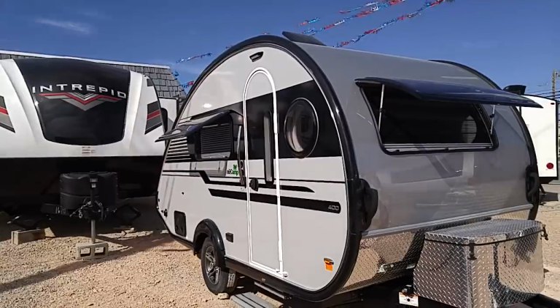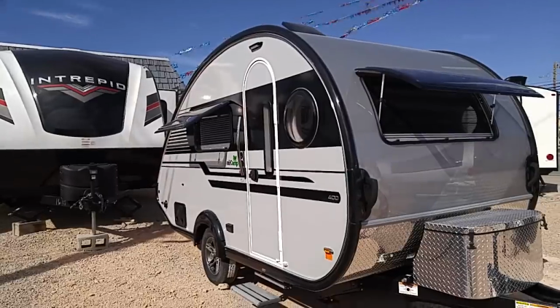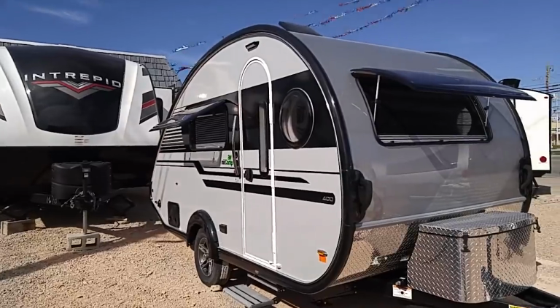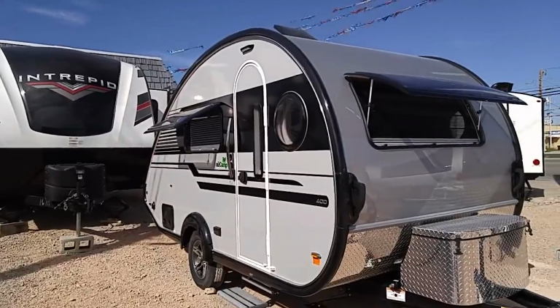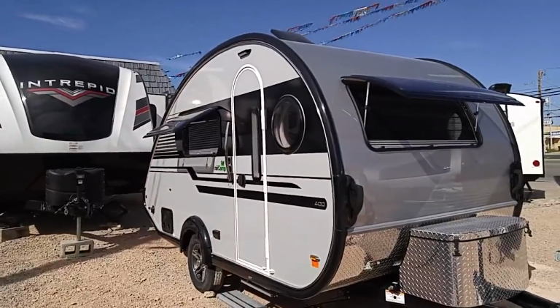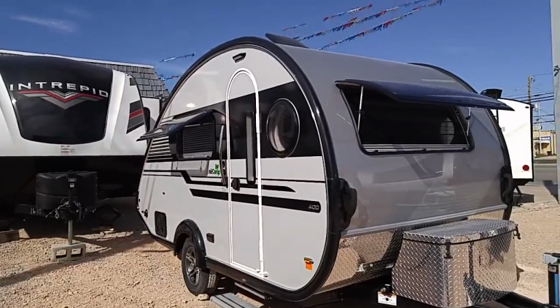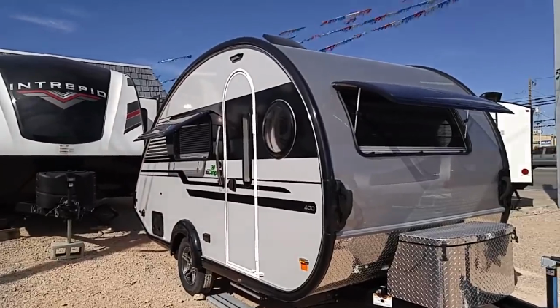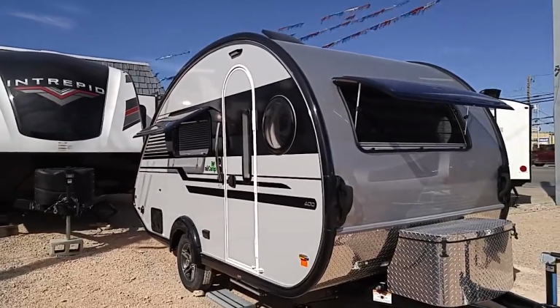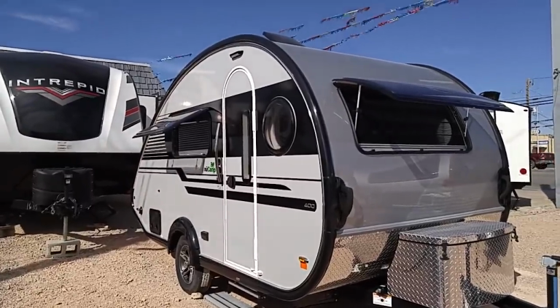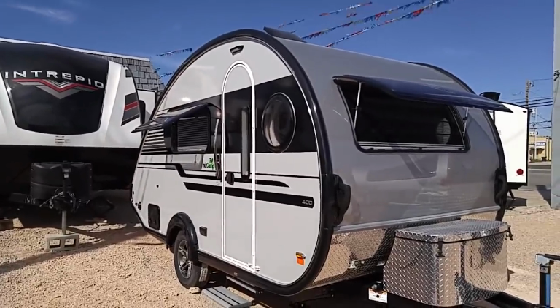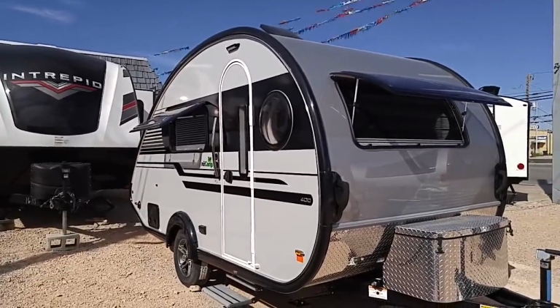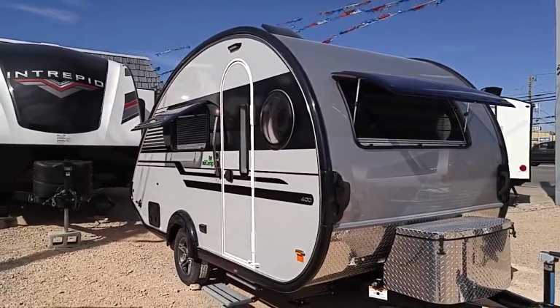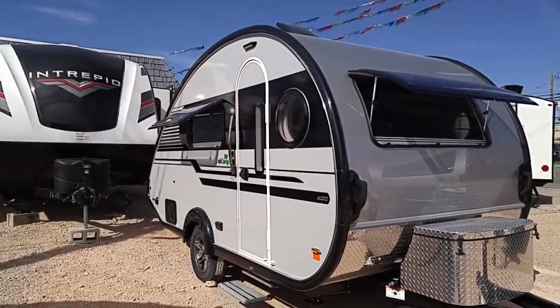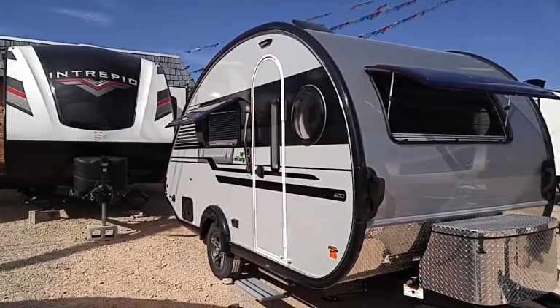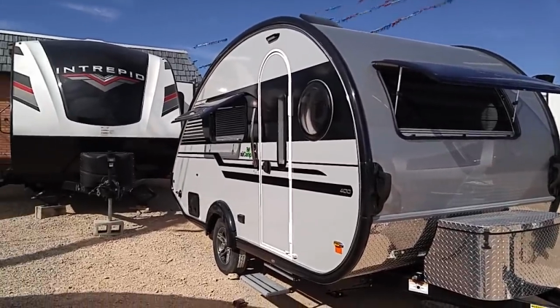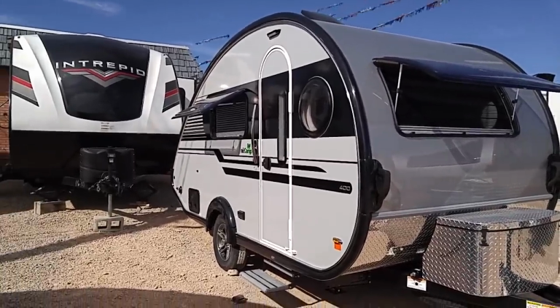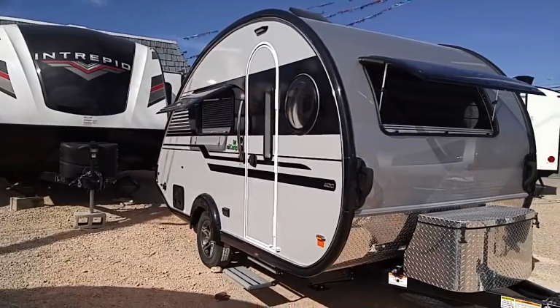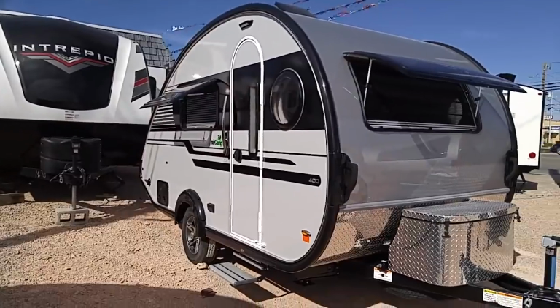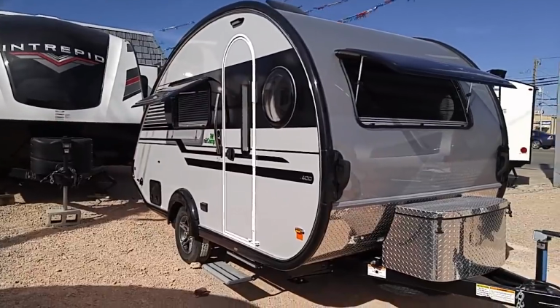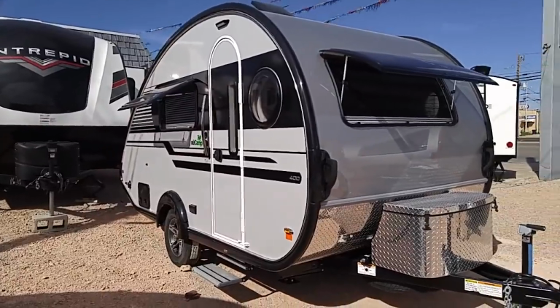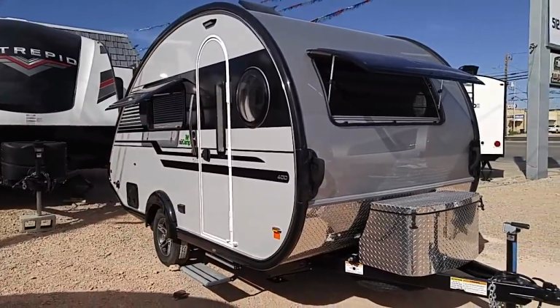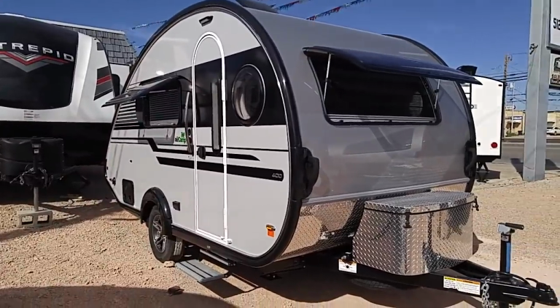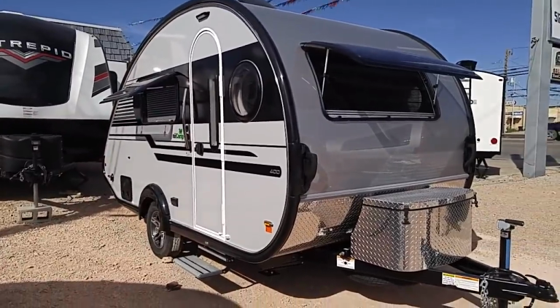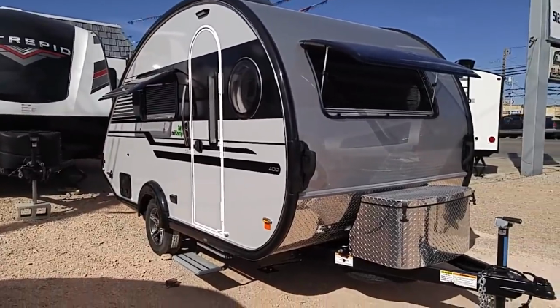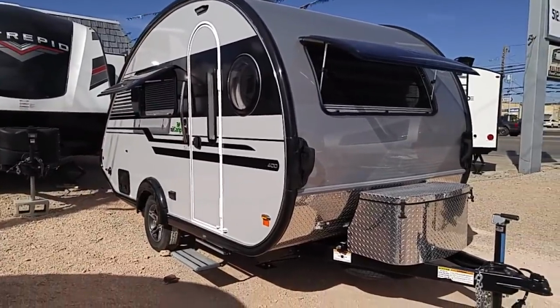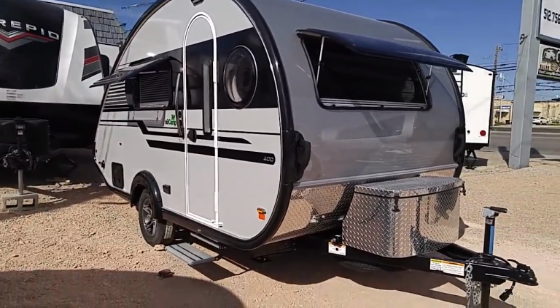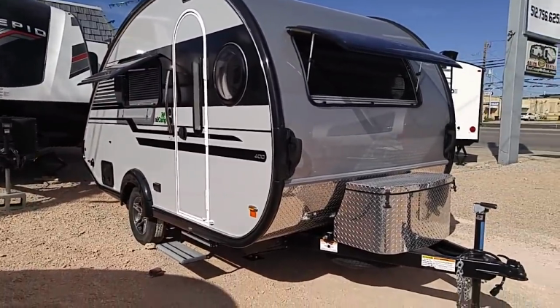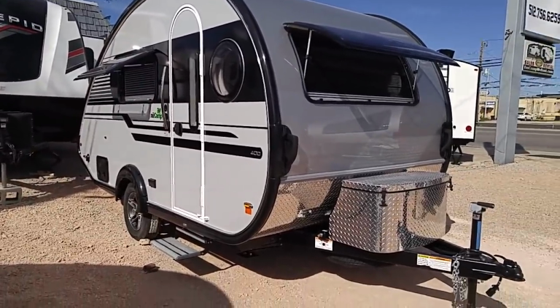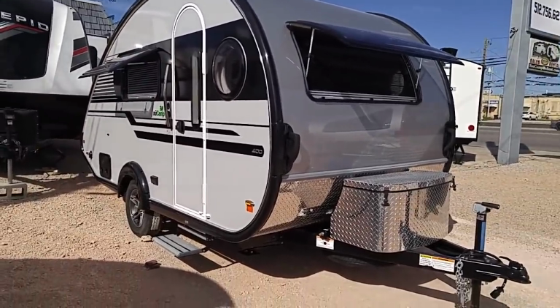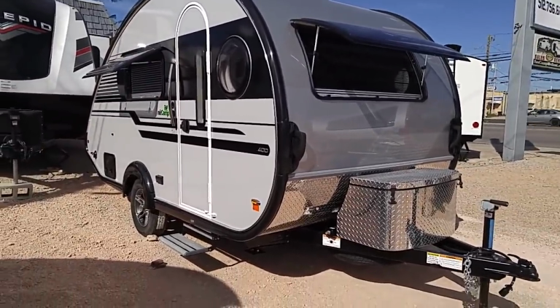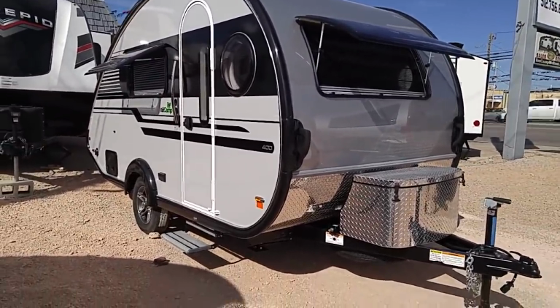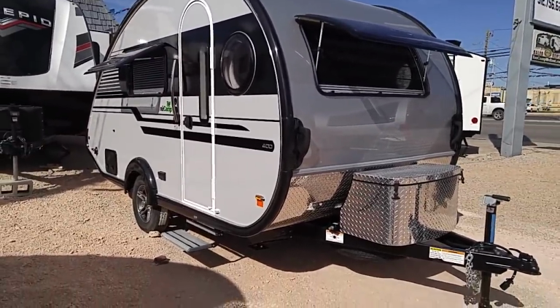Good afternoon, ladies and gentlemen. This is Rusty78609, and I'm at Rogers RV in Burnett, Texas. I'm right by a major highway, so I'm going to be a little bit quick on the outside so I can get inside and get out of the noise.